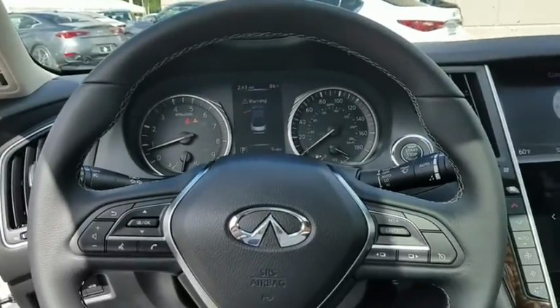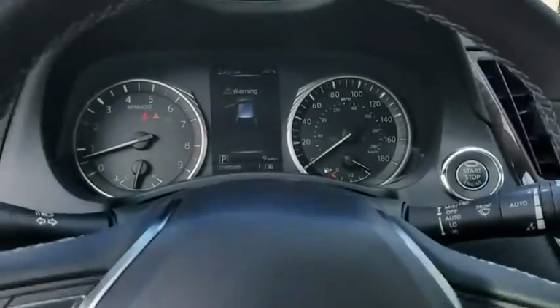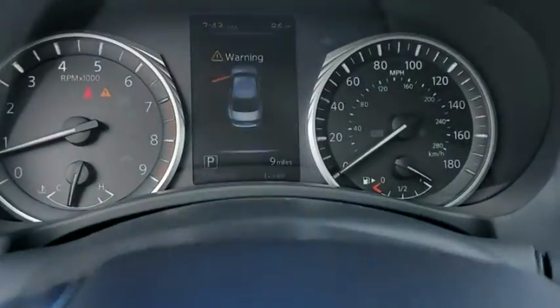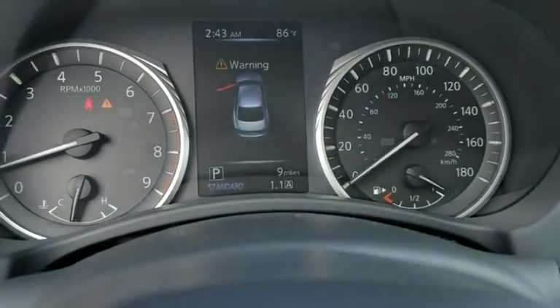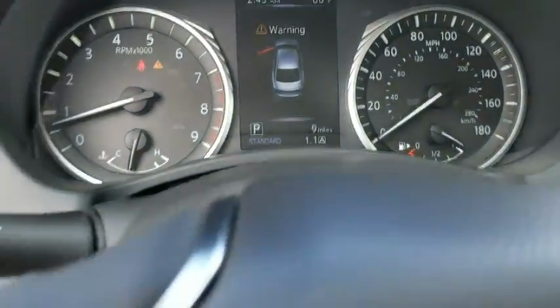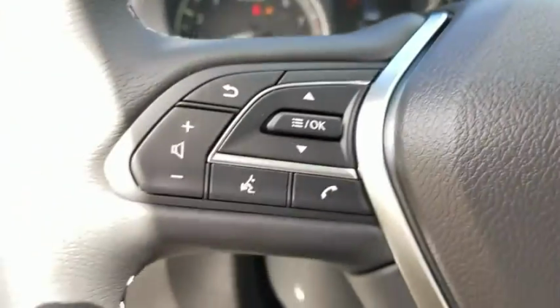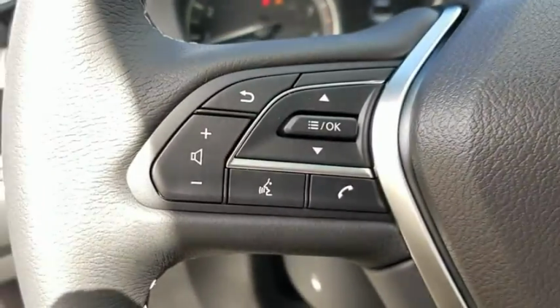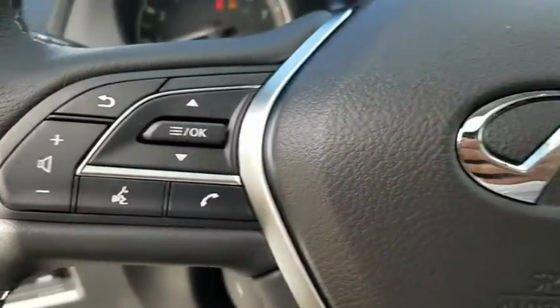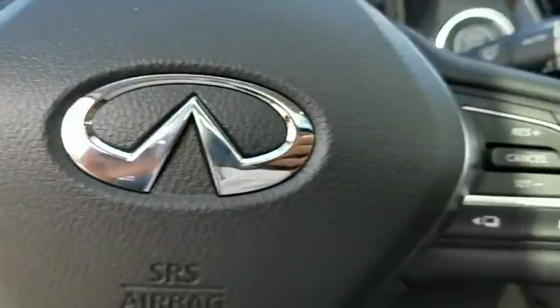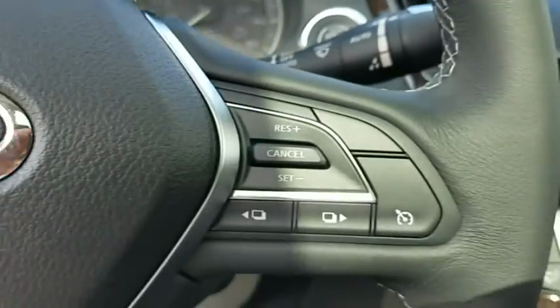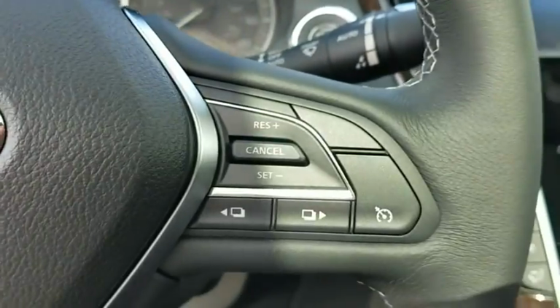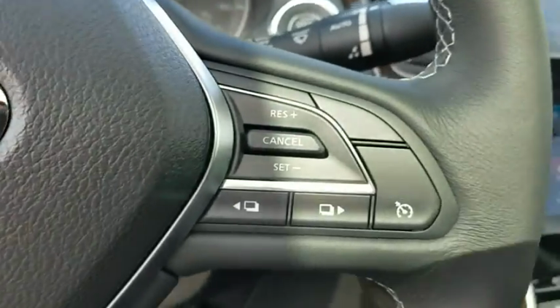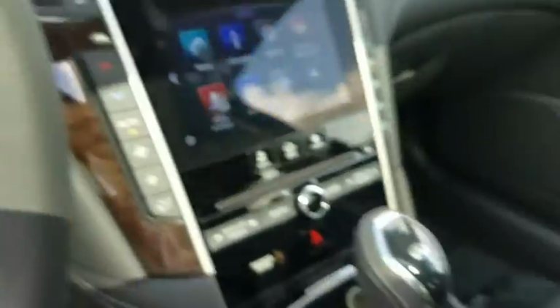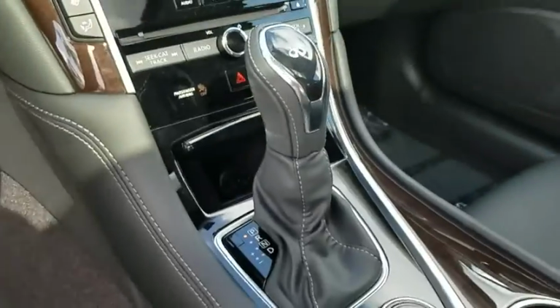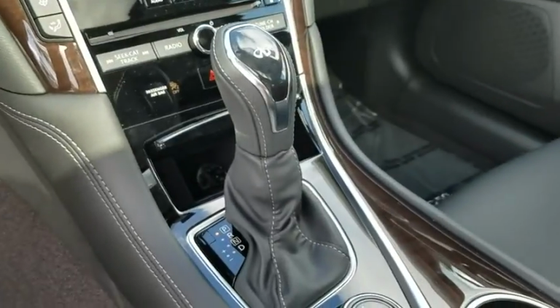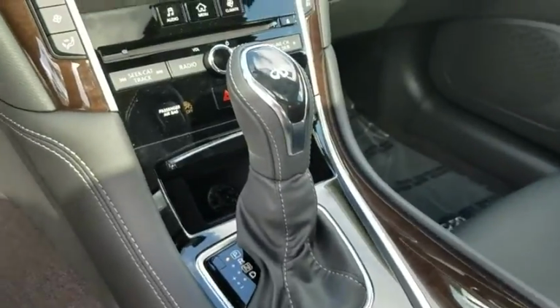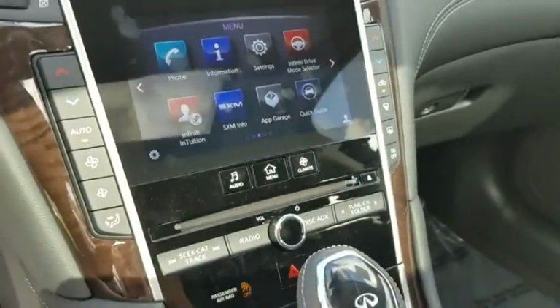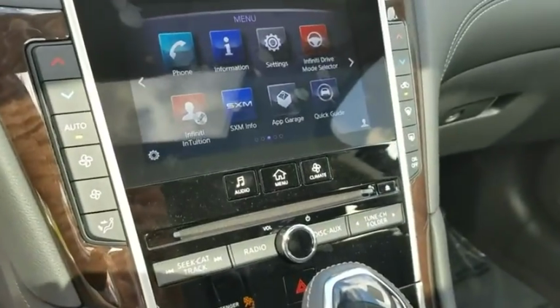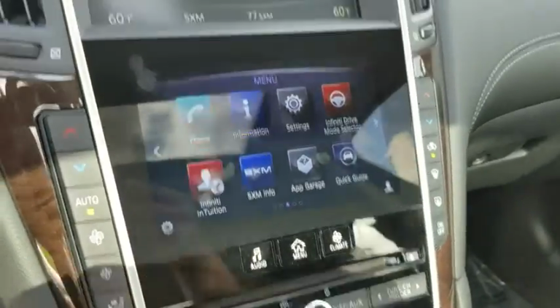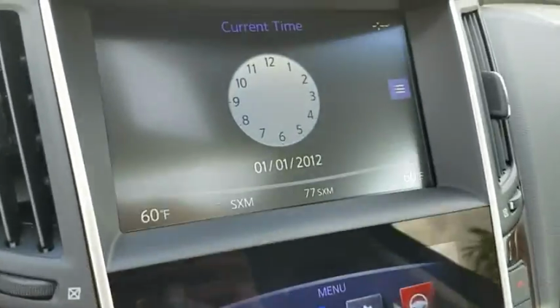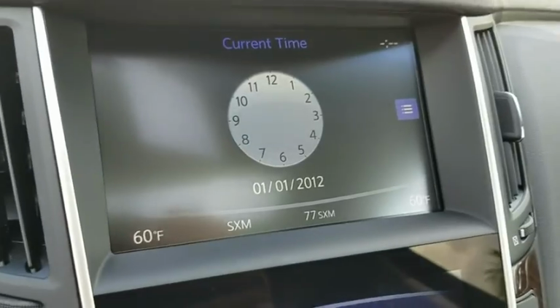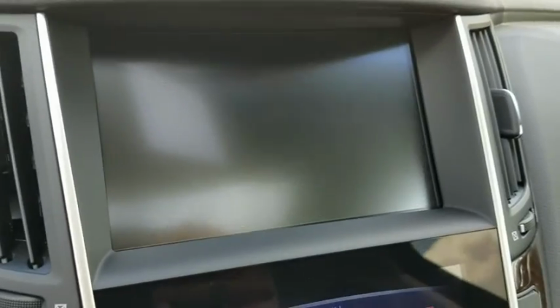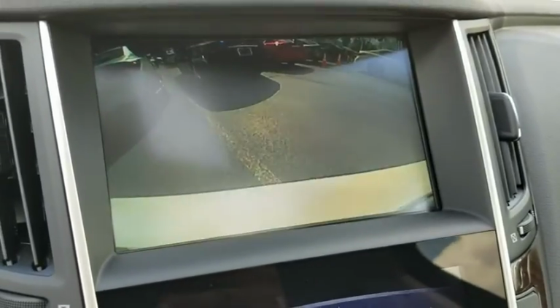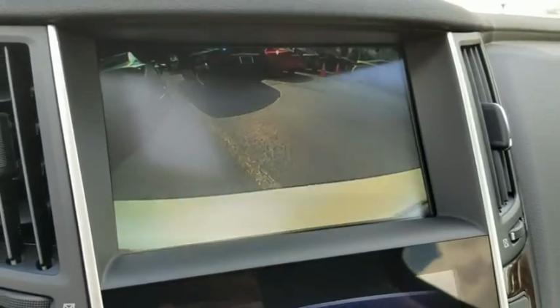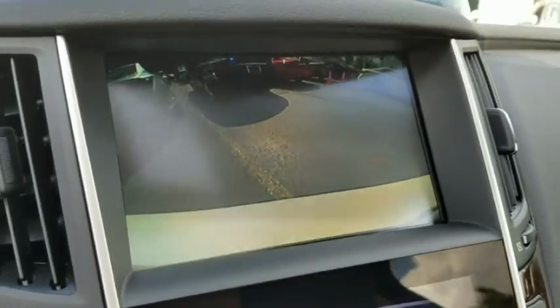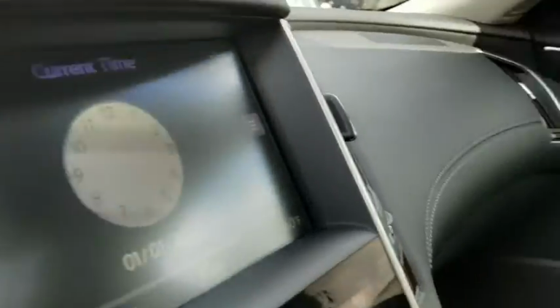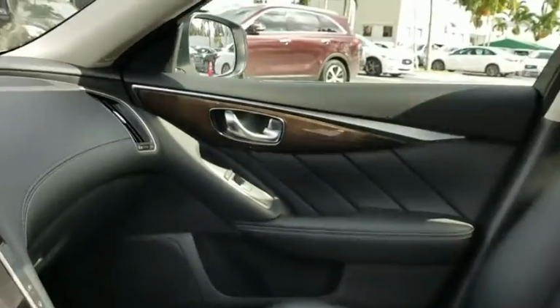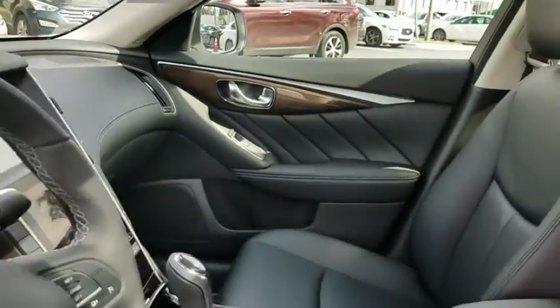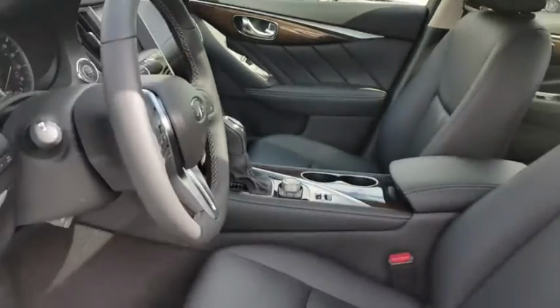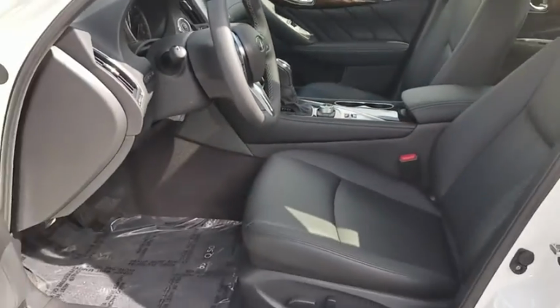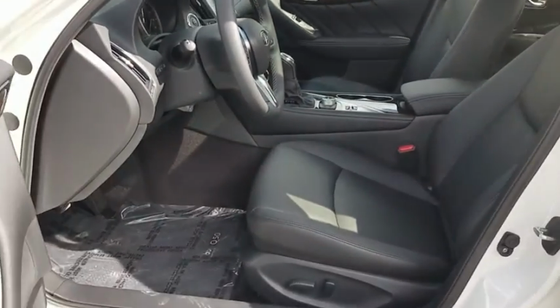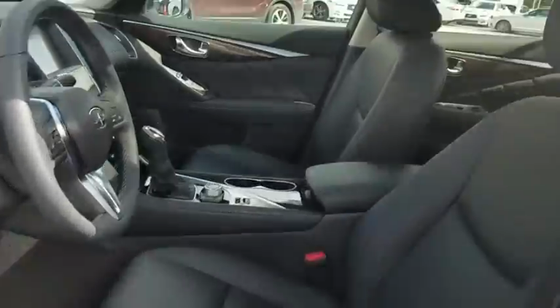Here are some of this vehicle's great options: power passenger seat, traction control, dual airbags, leather-wrapped steering wheel, power steering, four-wheel disc brakes, CD player, power windows, rear window defroster, fog light, compass.